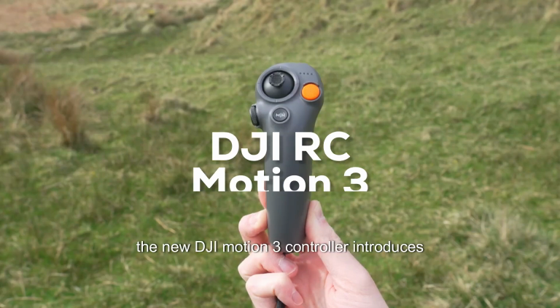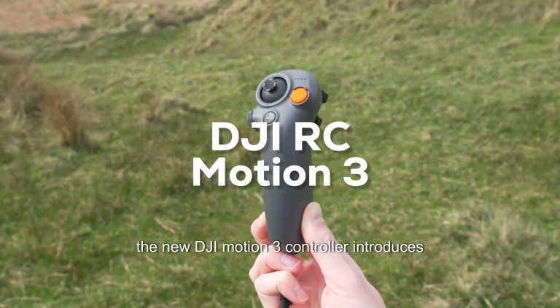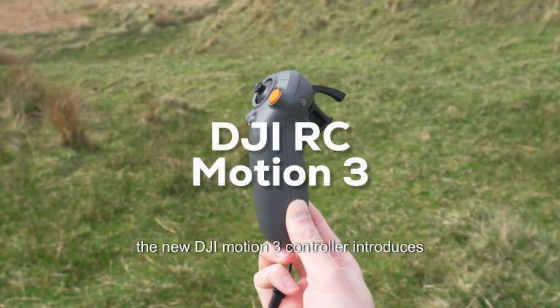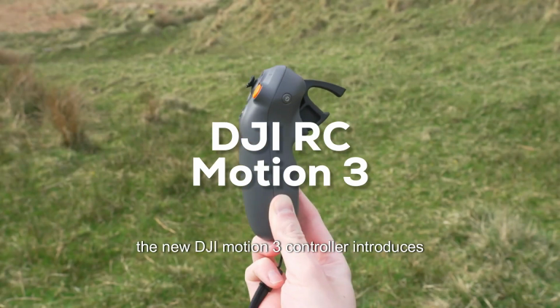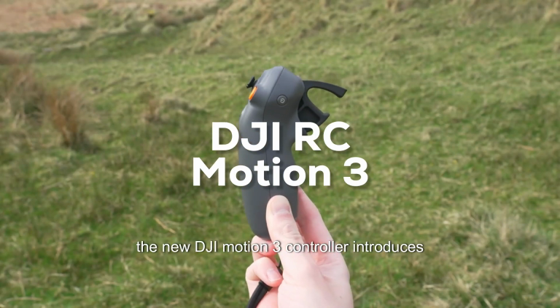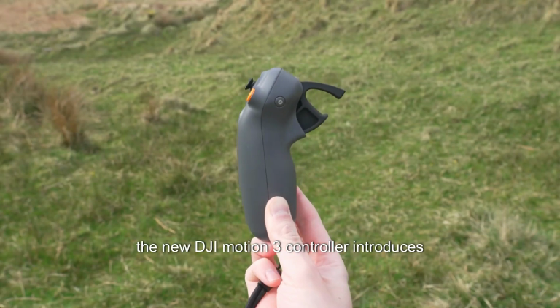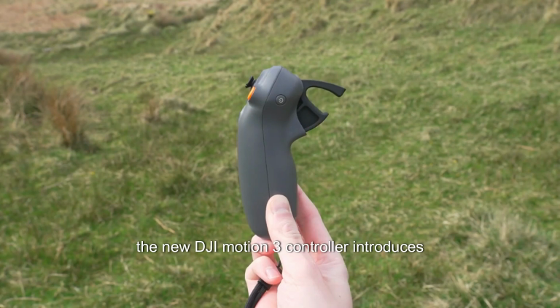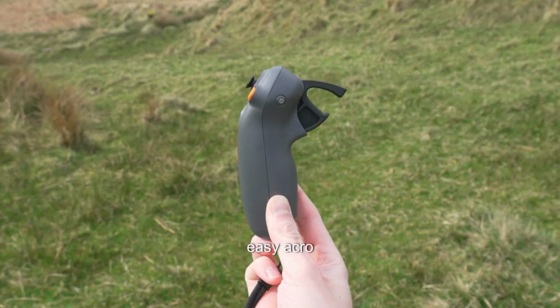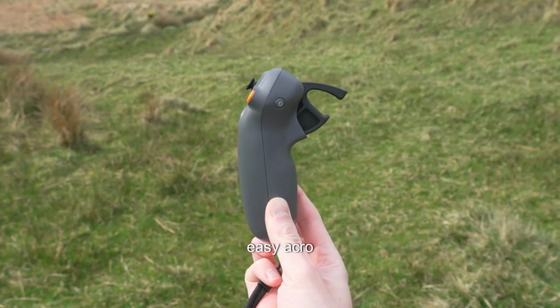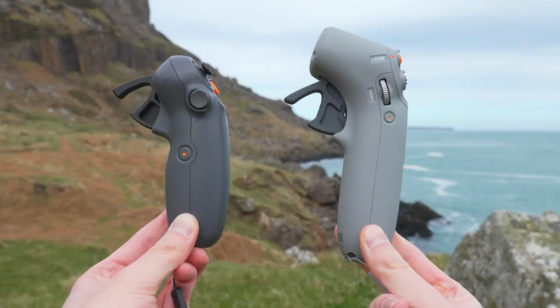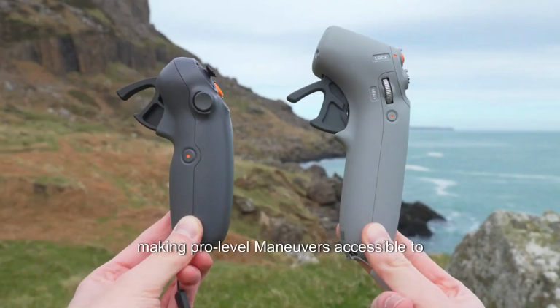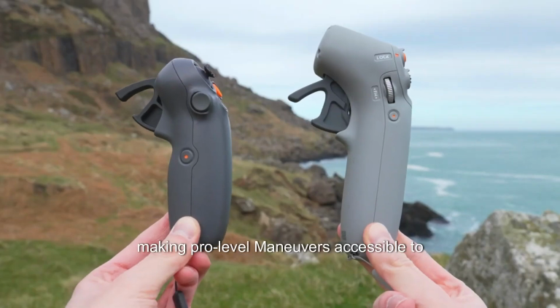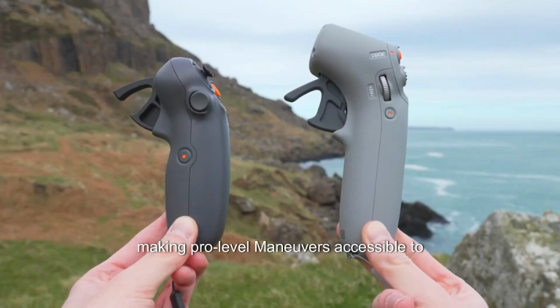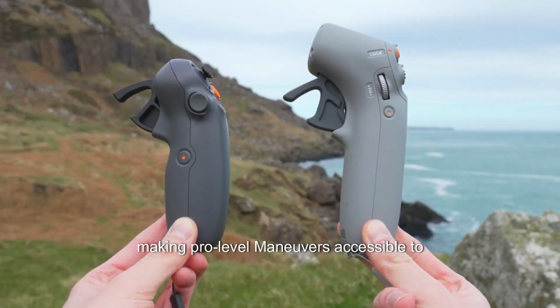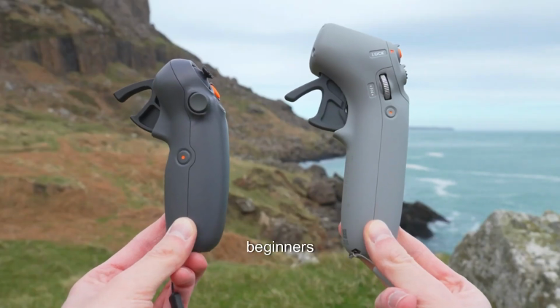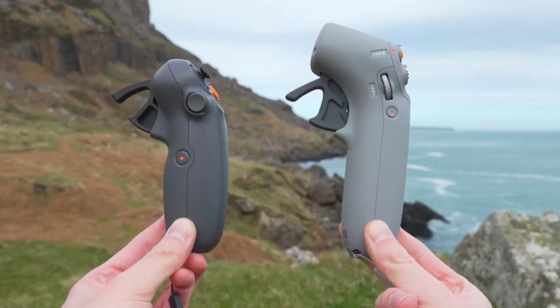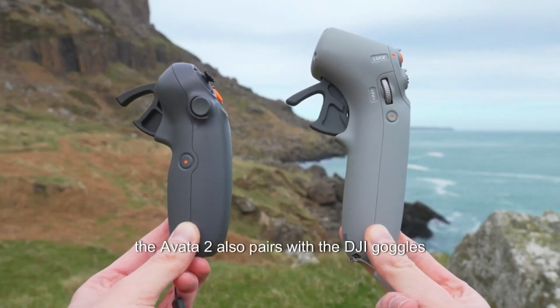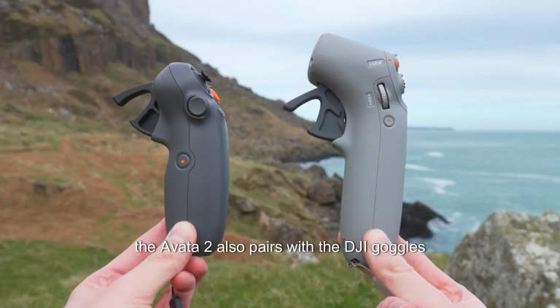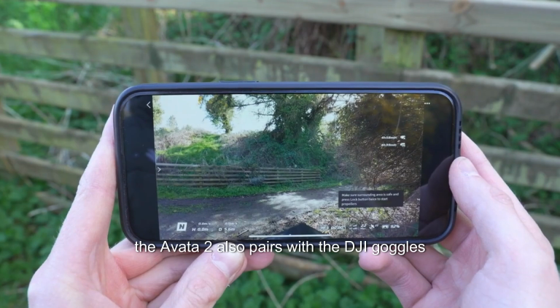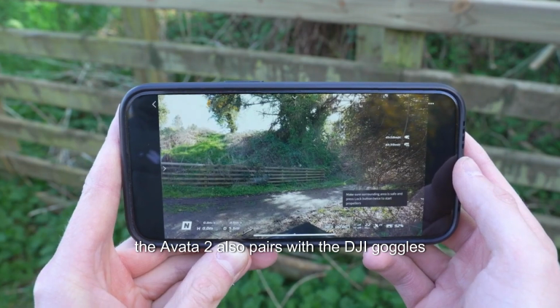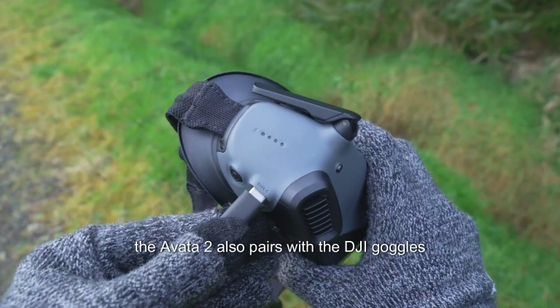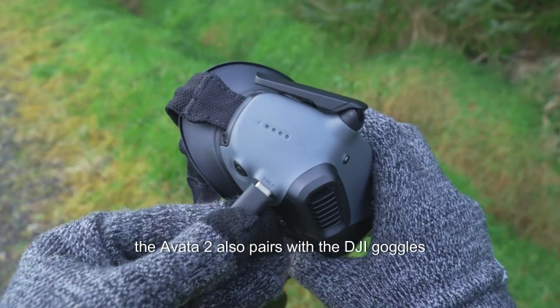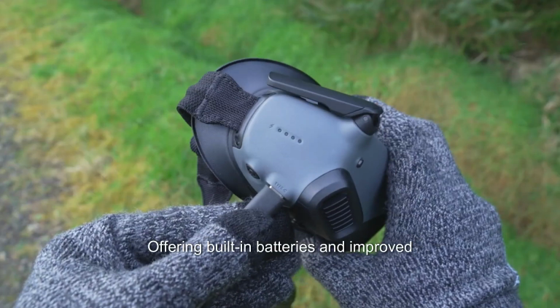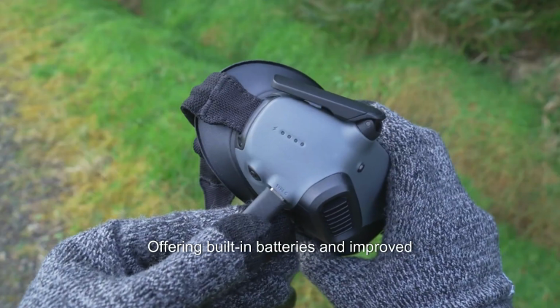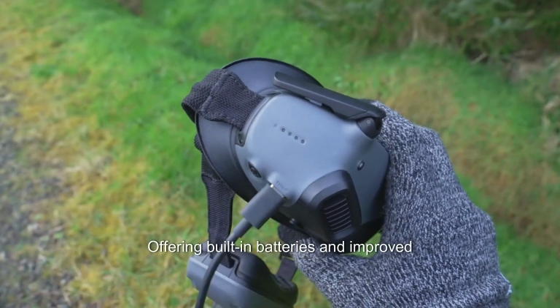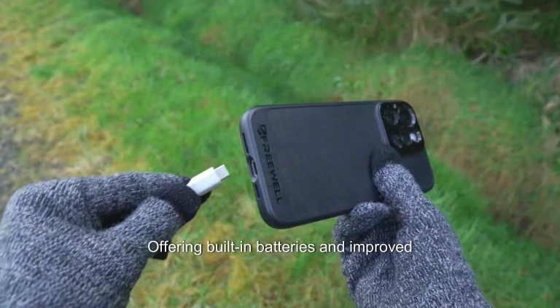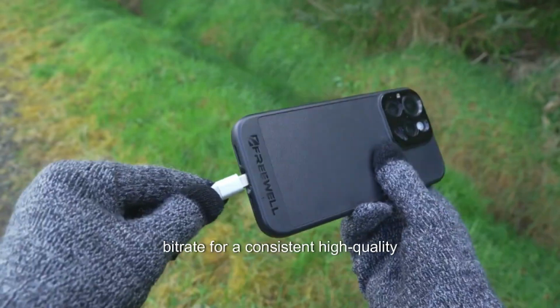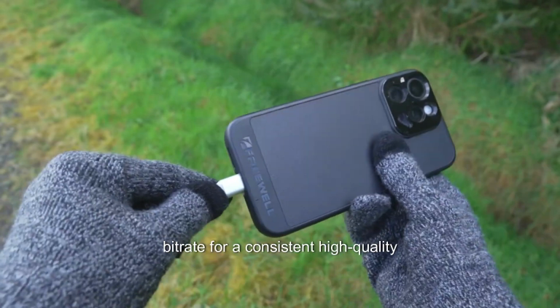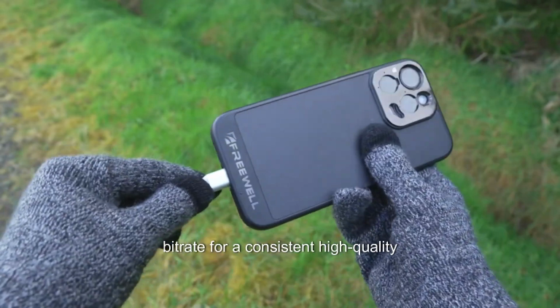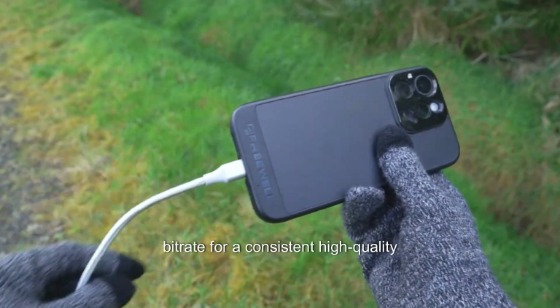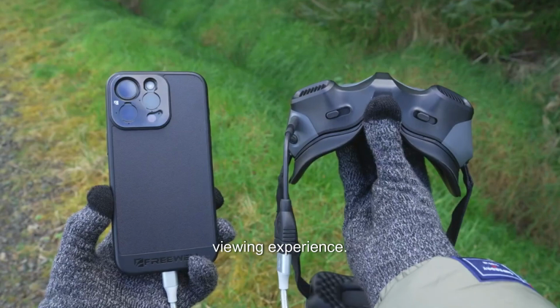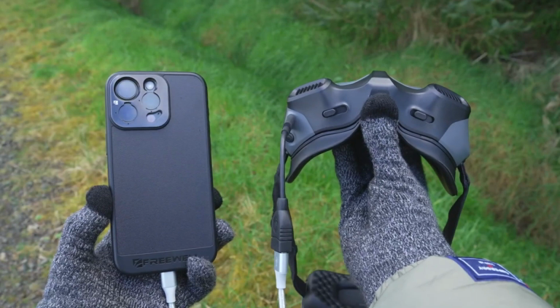The new DJI RC Motion 3 controller introduces easy acro mode, making pro-level maneuvers accessible to beginners. The Avata 2 also pairs with the DJI Goggles 3, offering built-in batteries and improved bitrate for a consistent high-quality viewing experience.